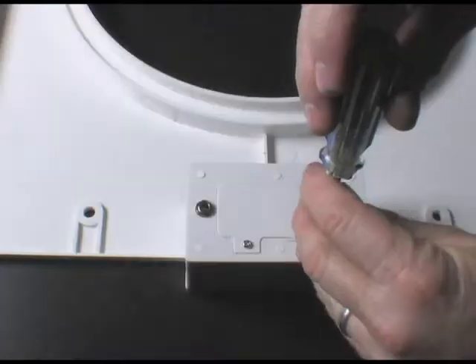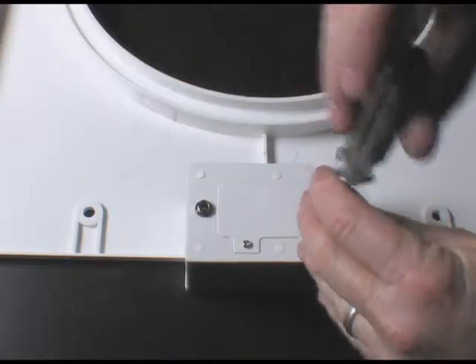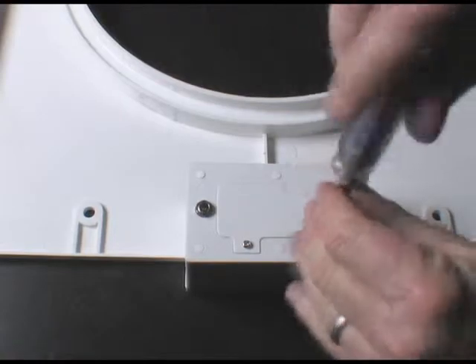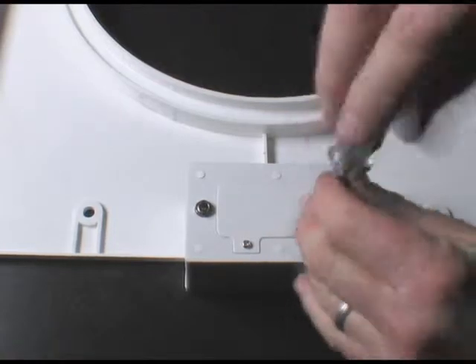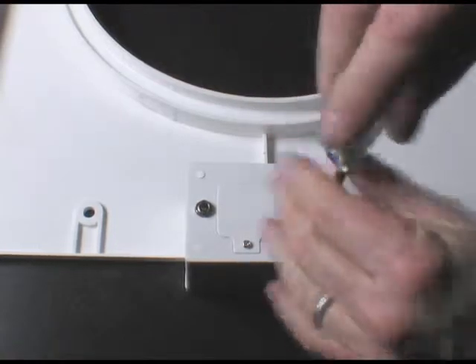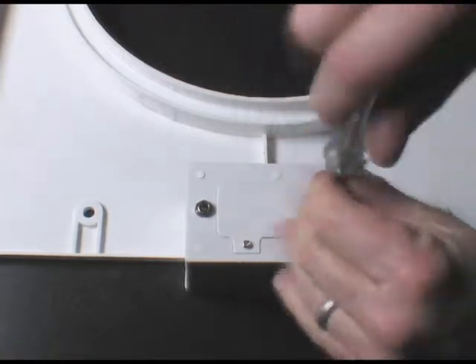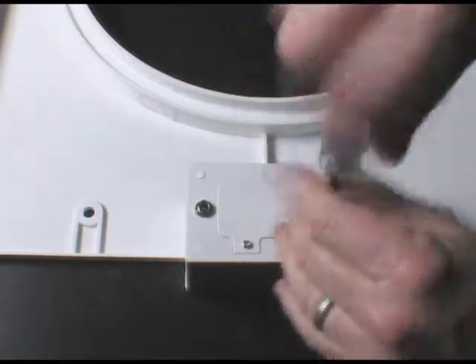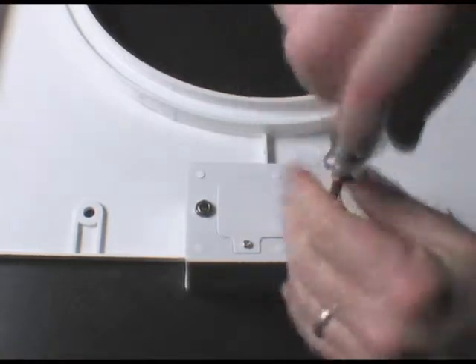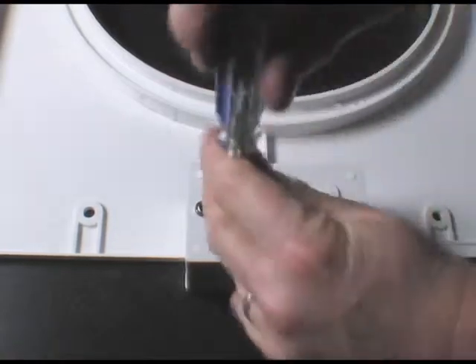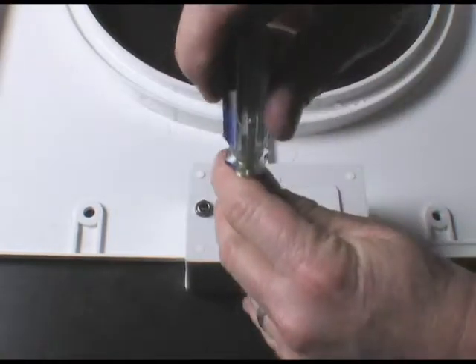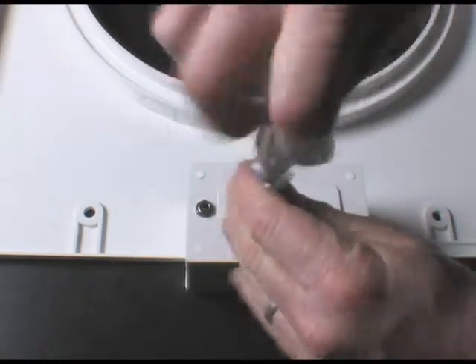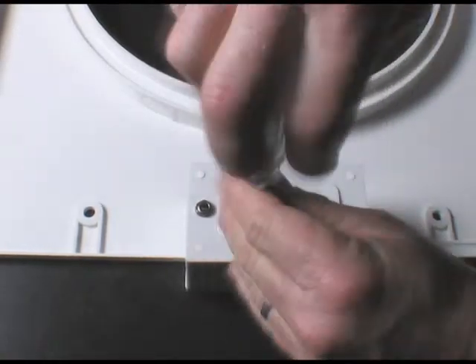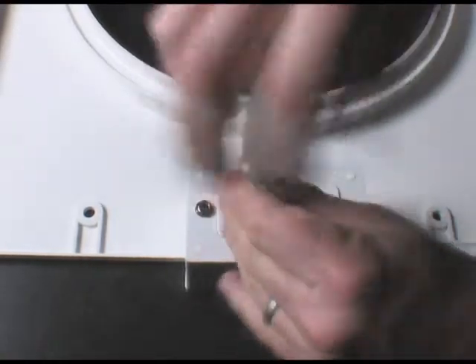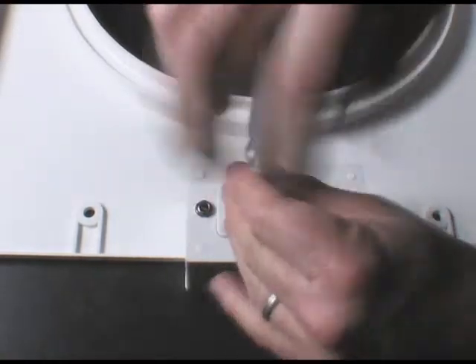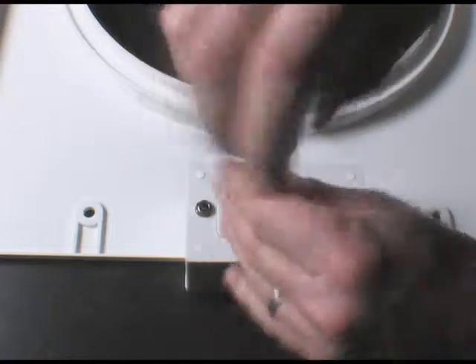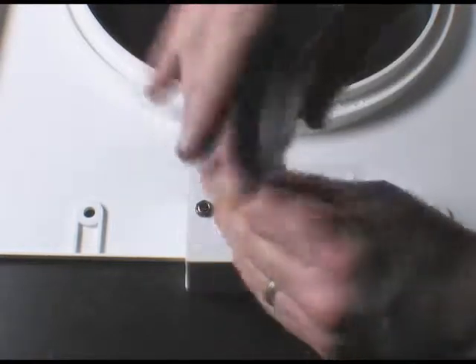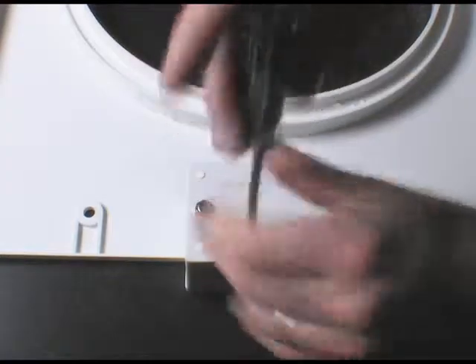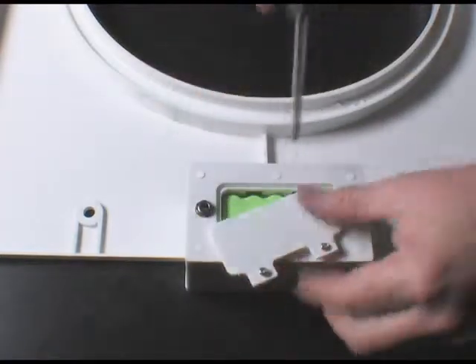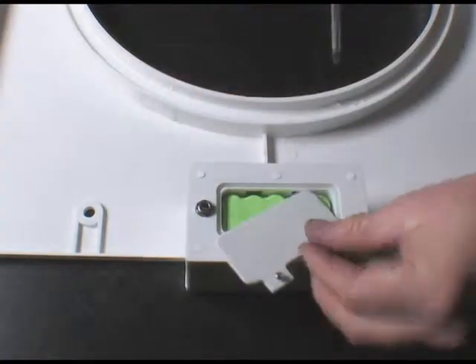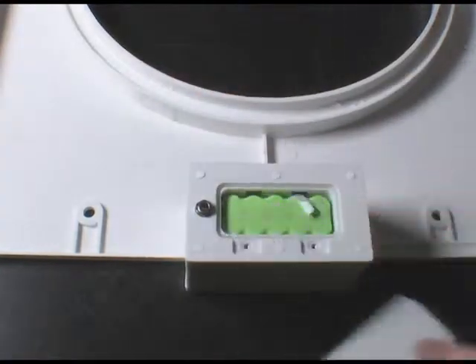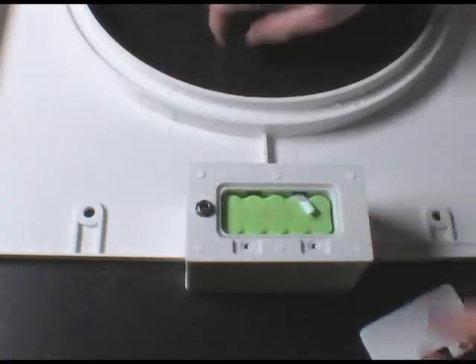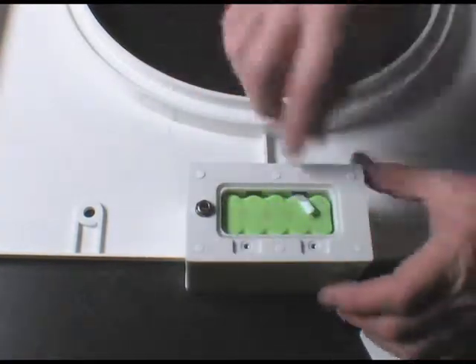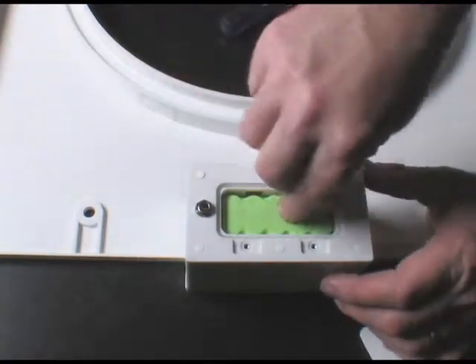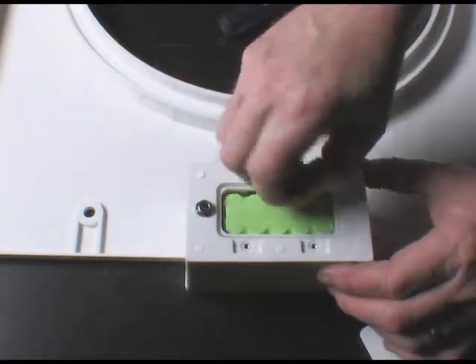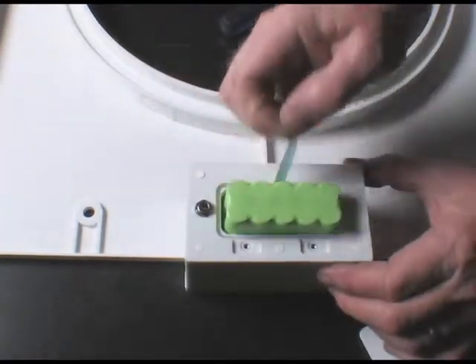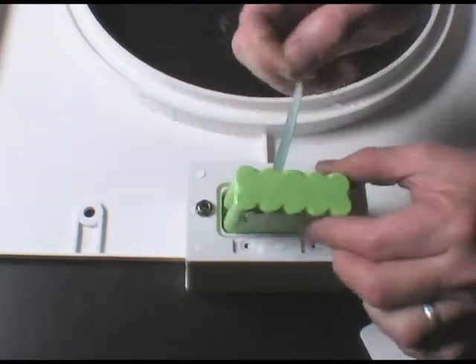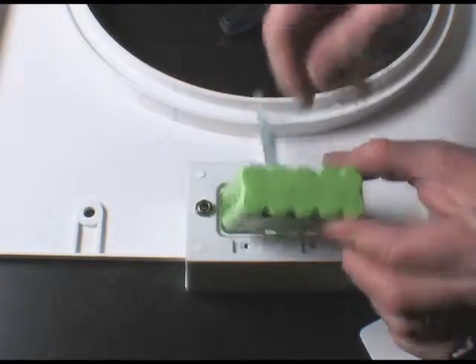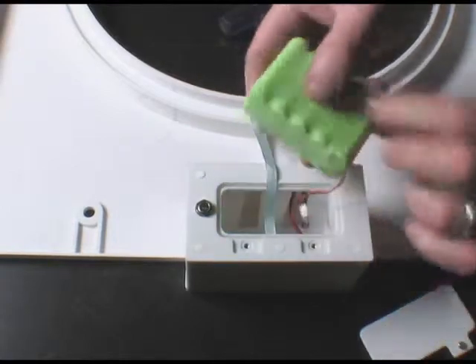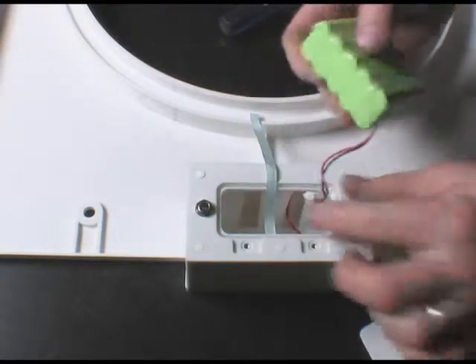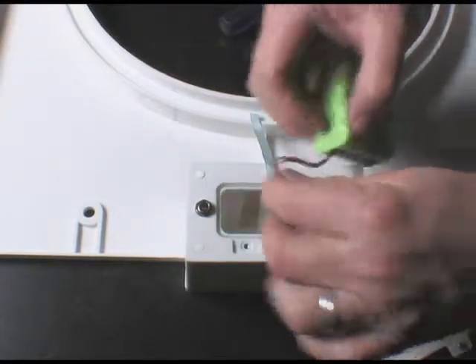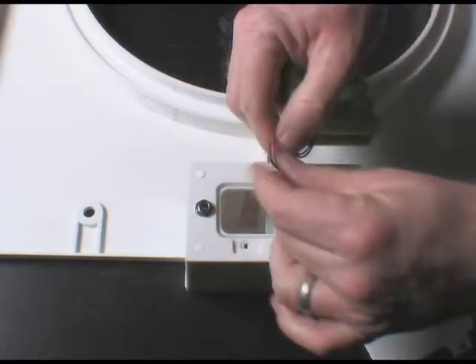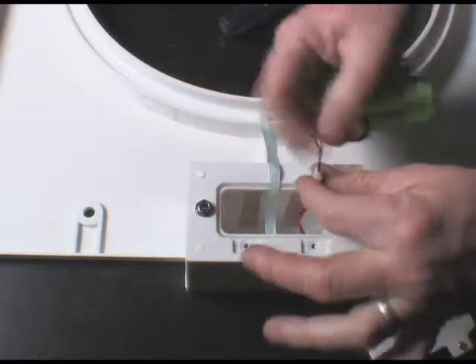Battery removal and replacement instructions: Remove the two Phillips head screws from the battery compartment, then remove the battery cover and pull the silk battery lift ribbon. Unplug the battery connector.